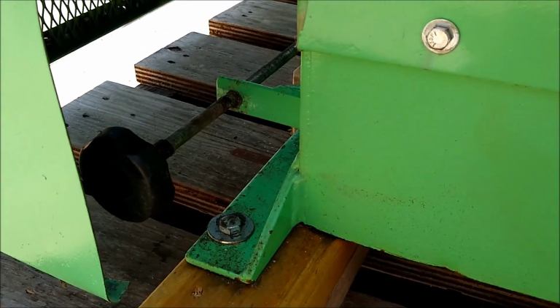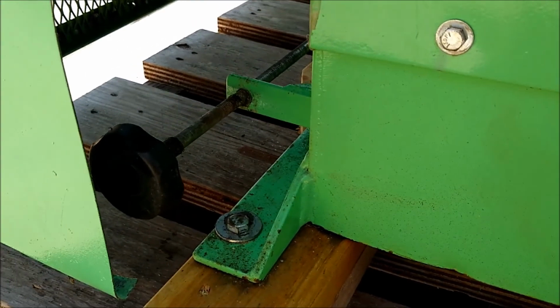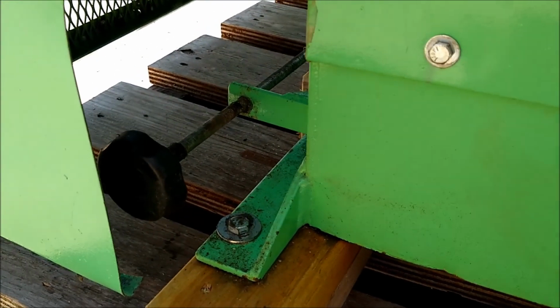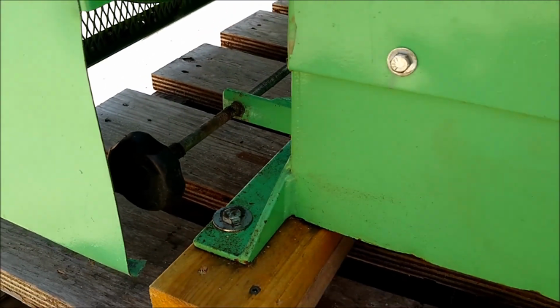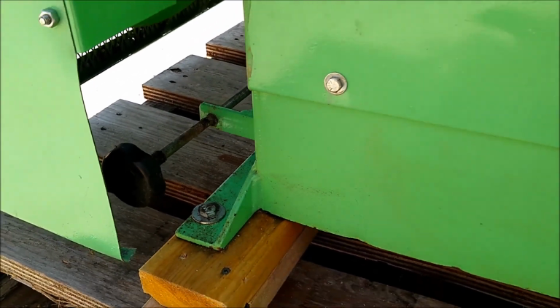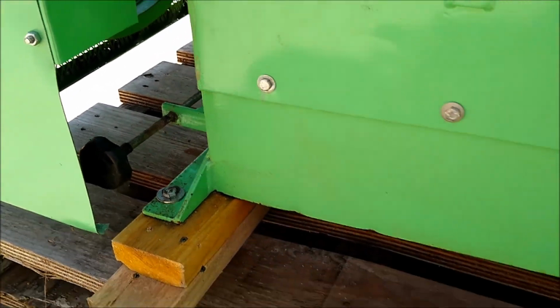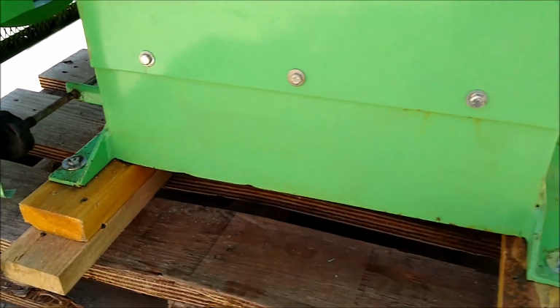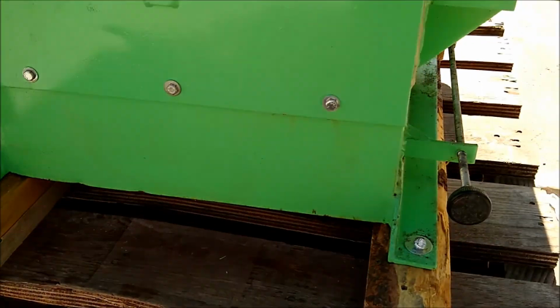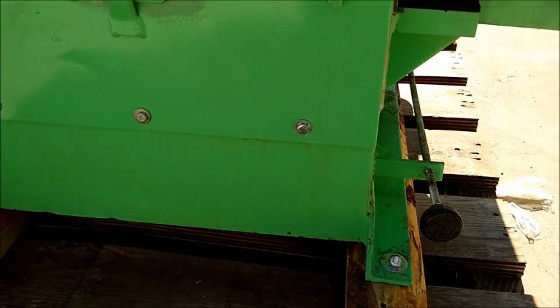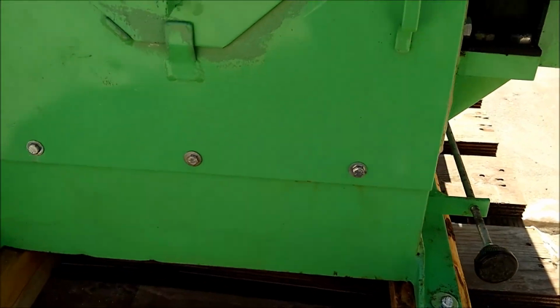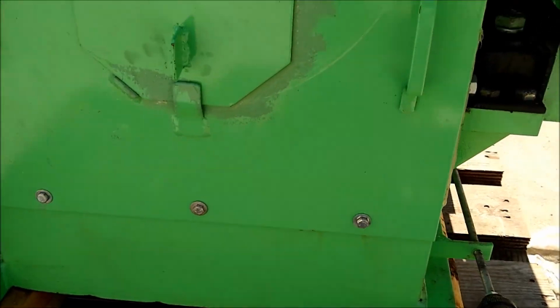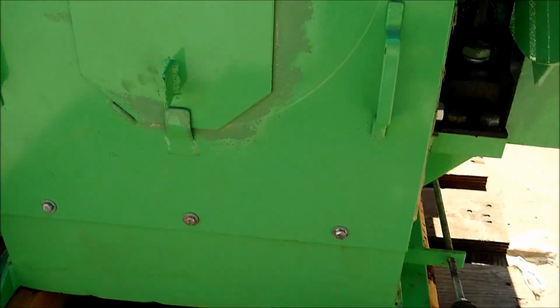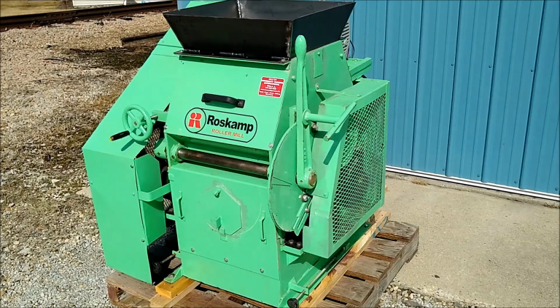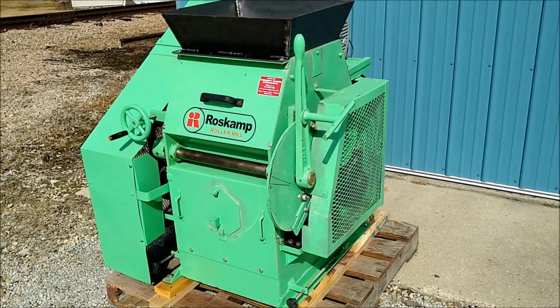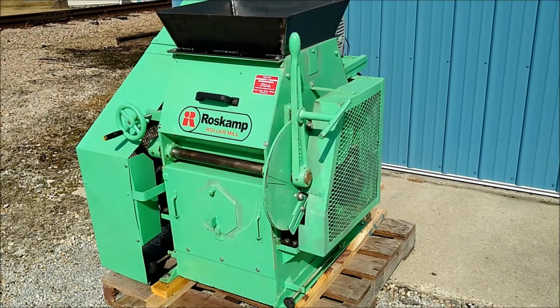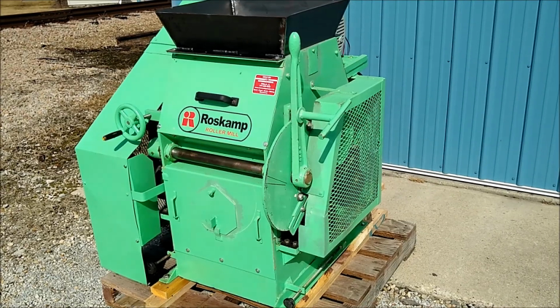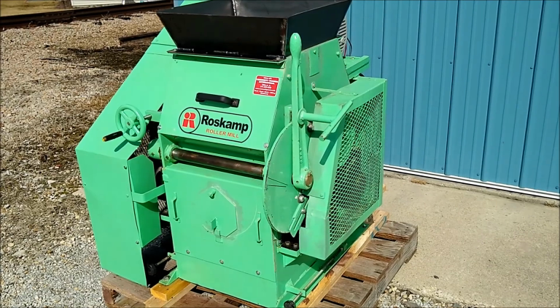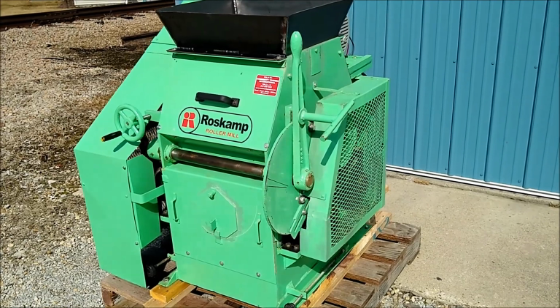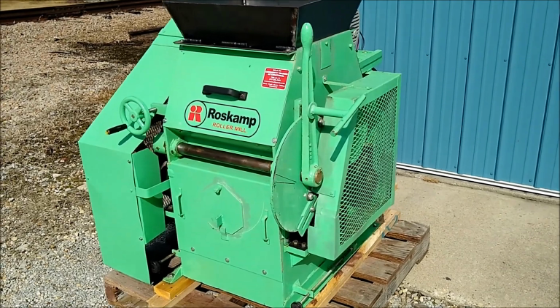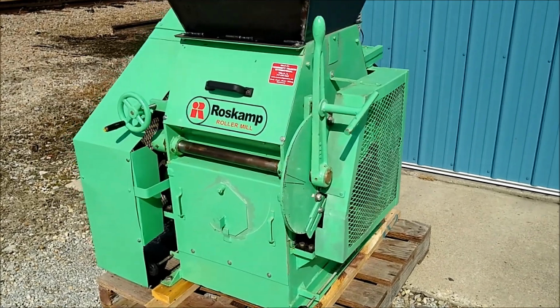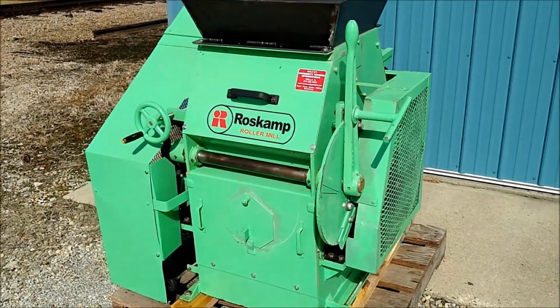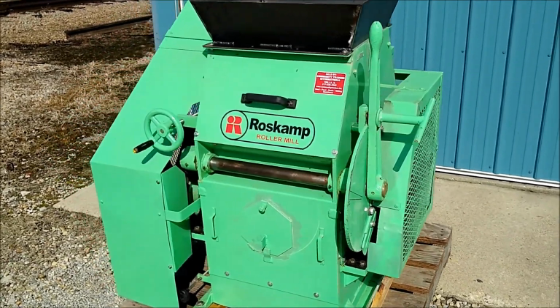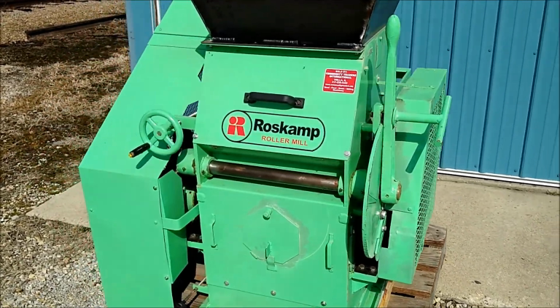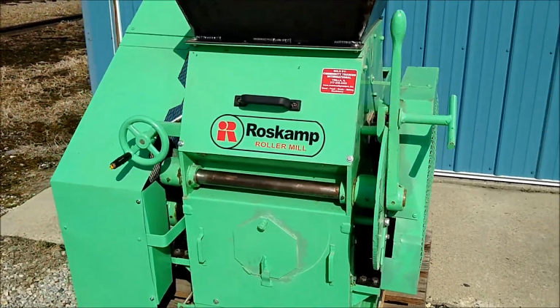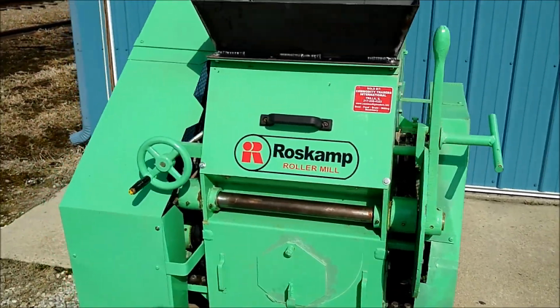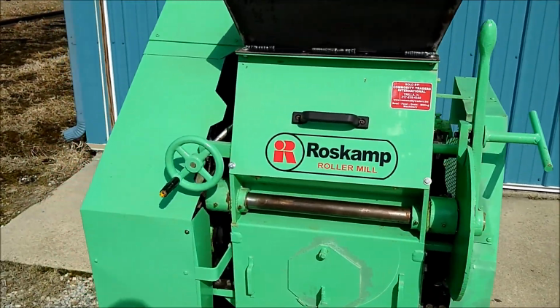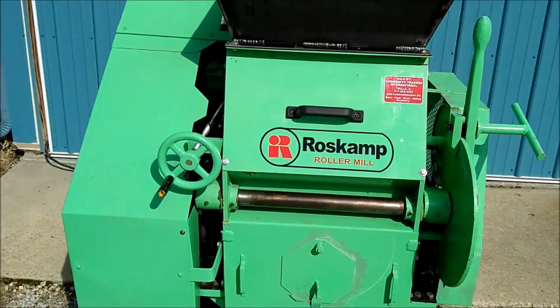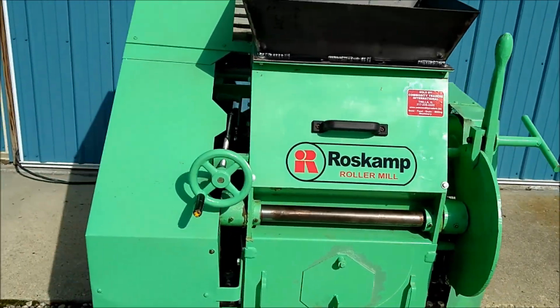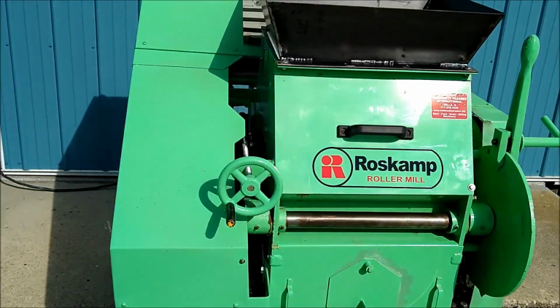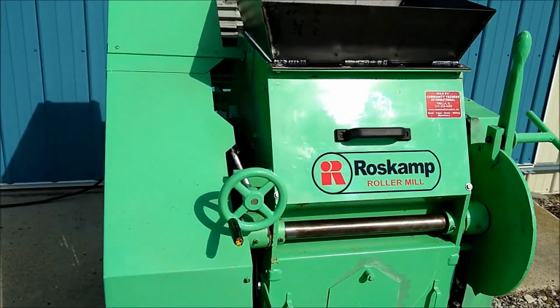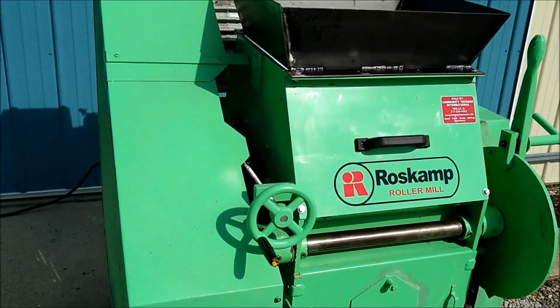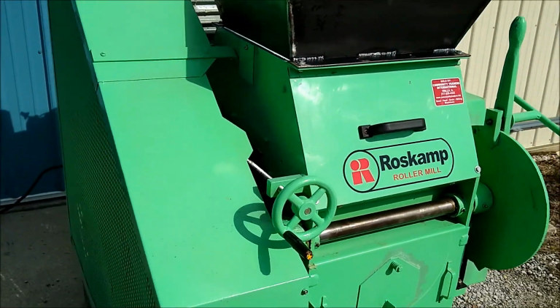Each roll — the back and the front roll — has a scraper. Here we have the unit running. It's running very nice and quiet and smooth.